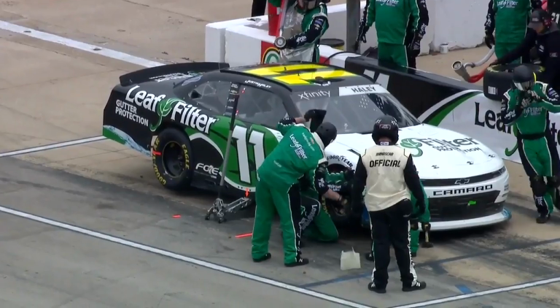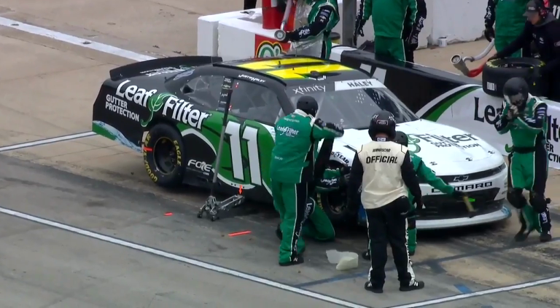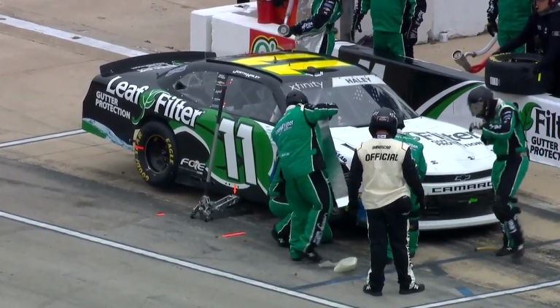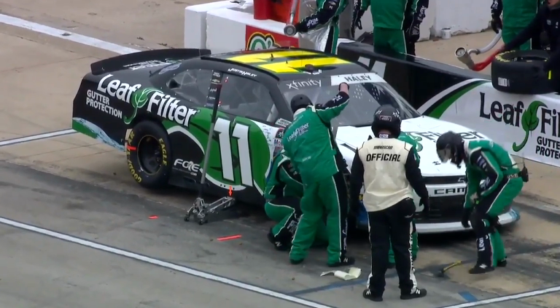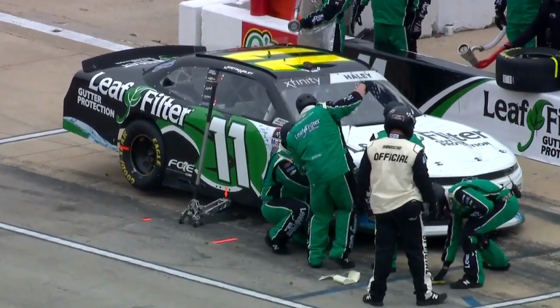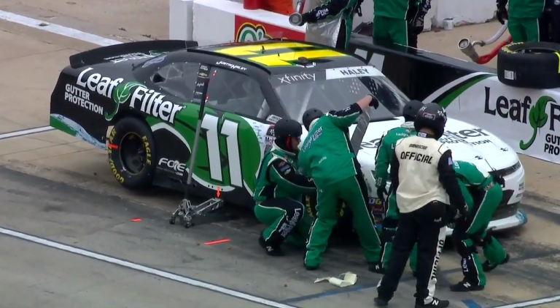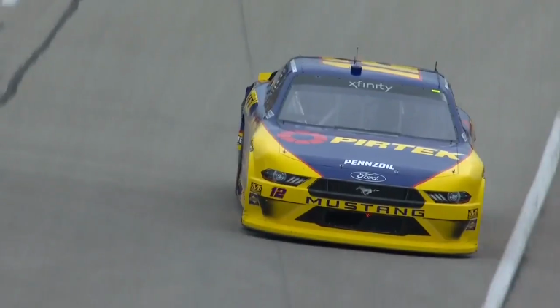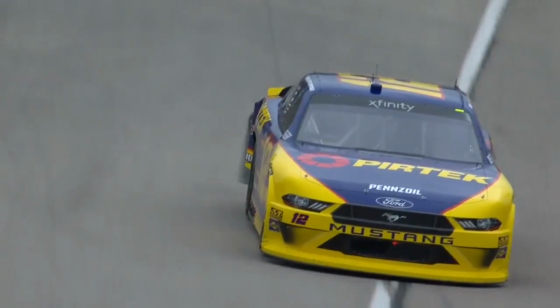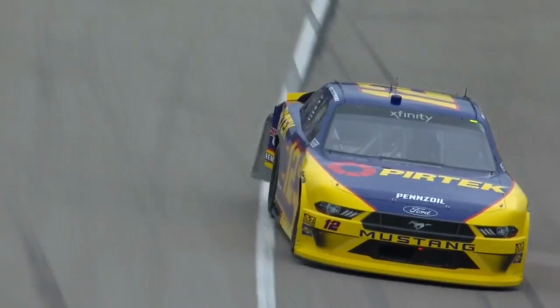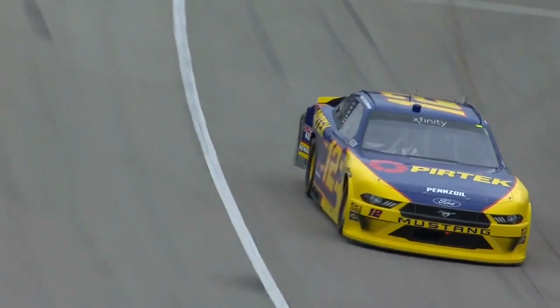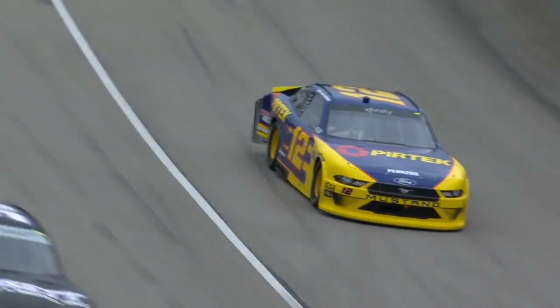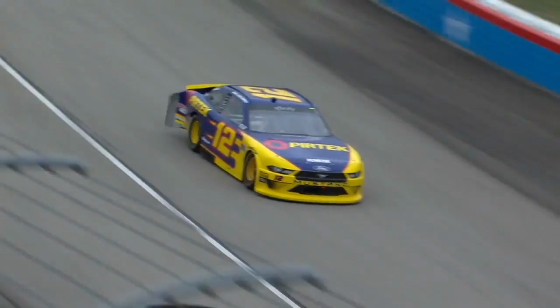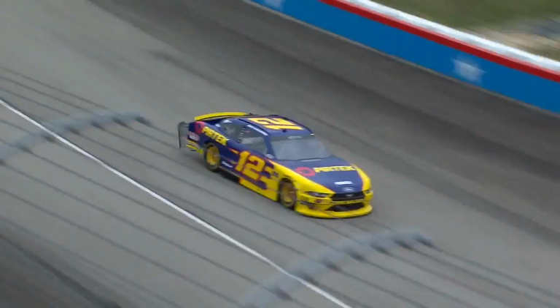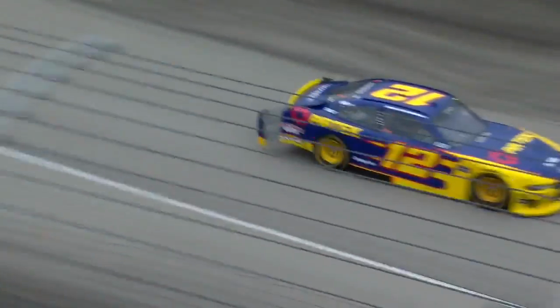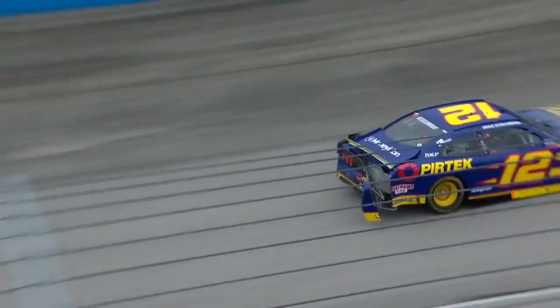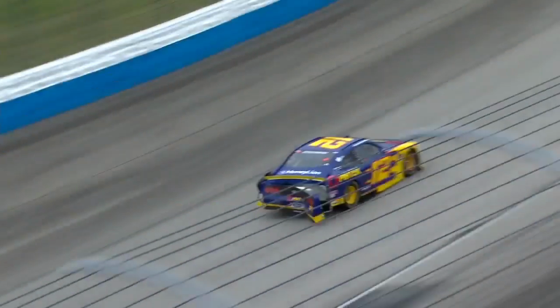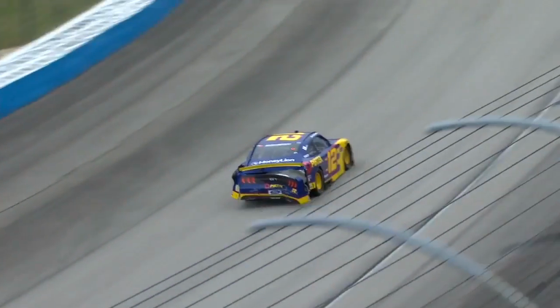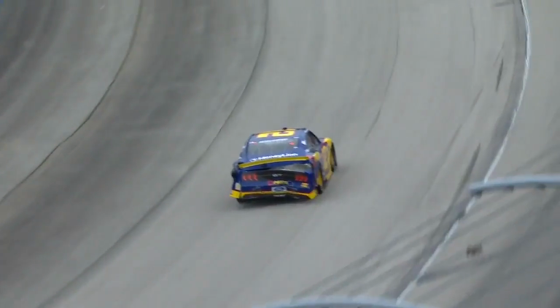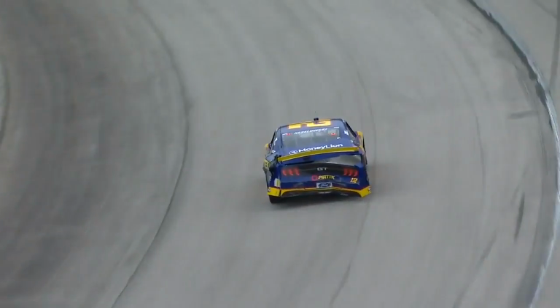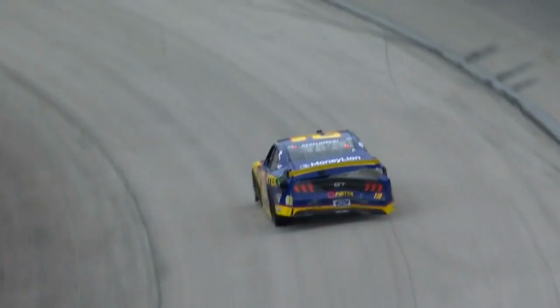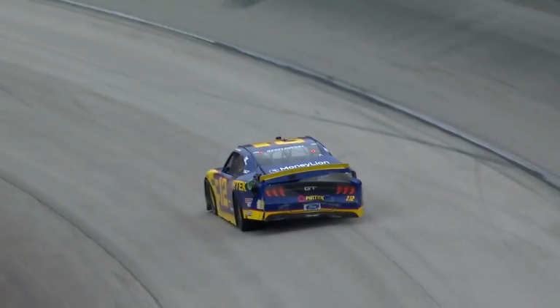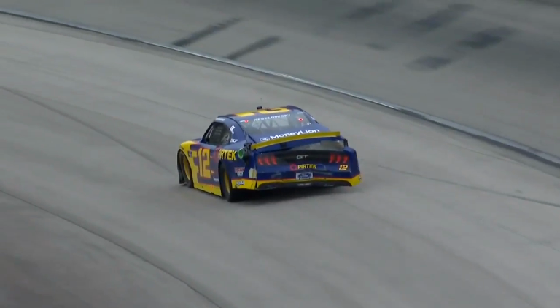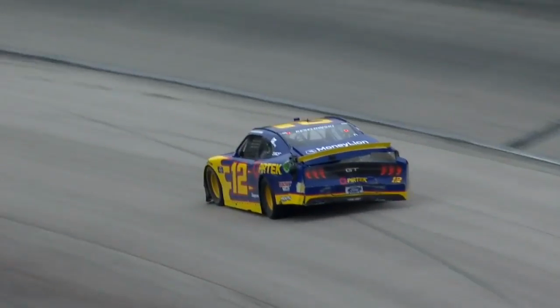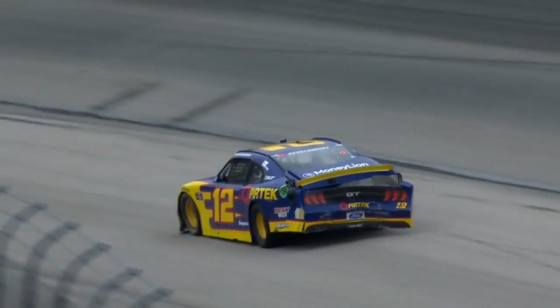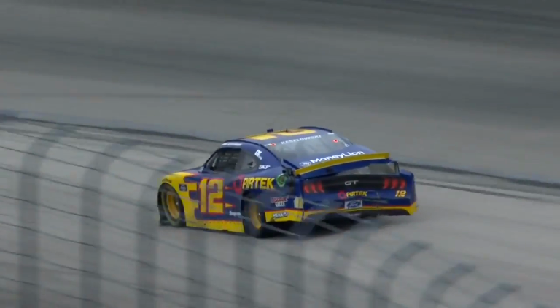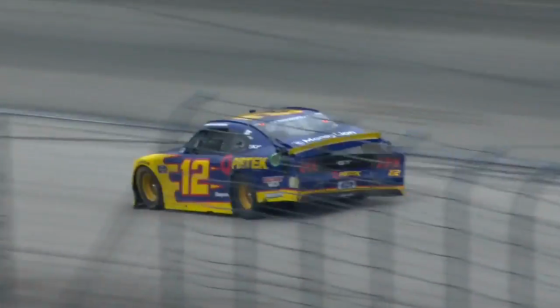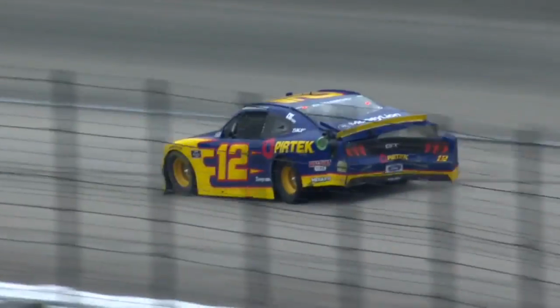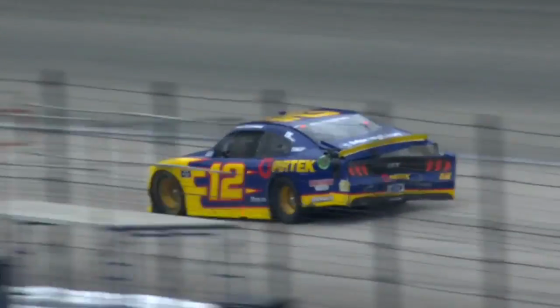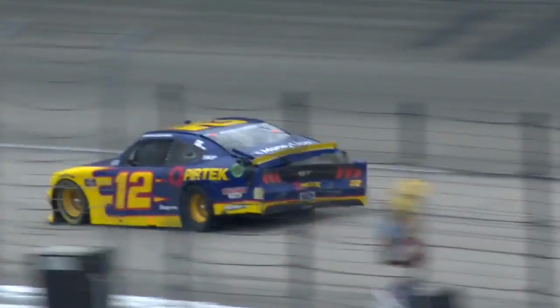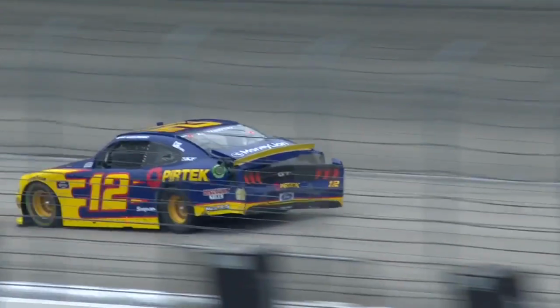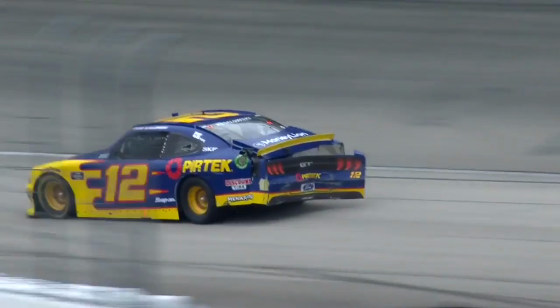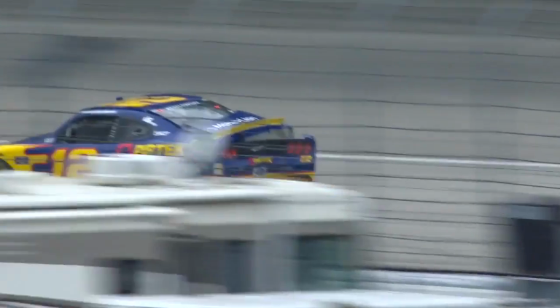One thing I will say about all the loose cars today is usually when we have the cooler weather, it gives the front end more grip and the front tires just turn better. And it makes those cars just not have those handling characteristics that they had when it was warmer.